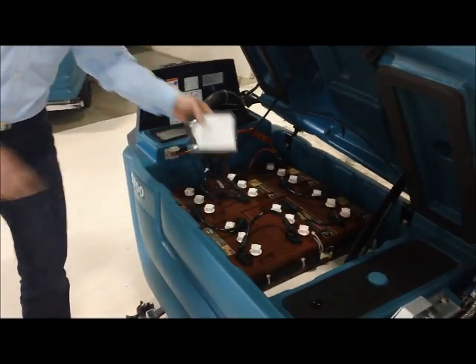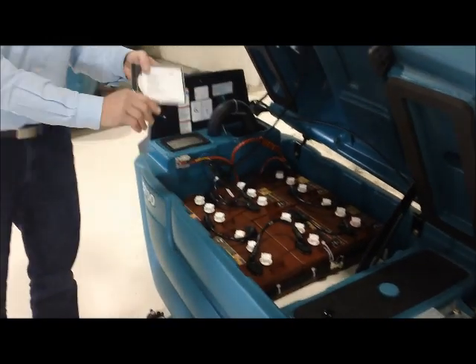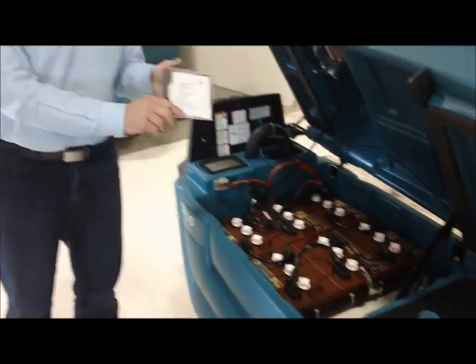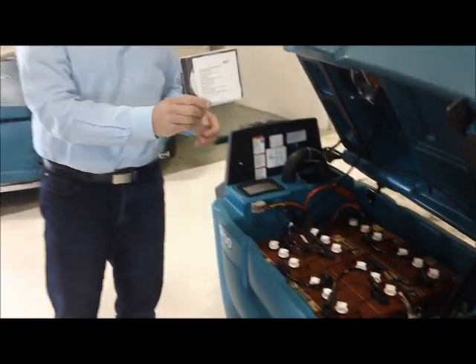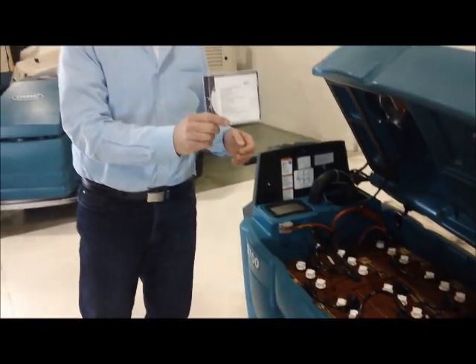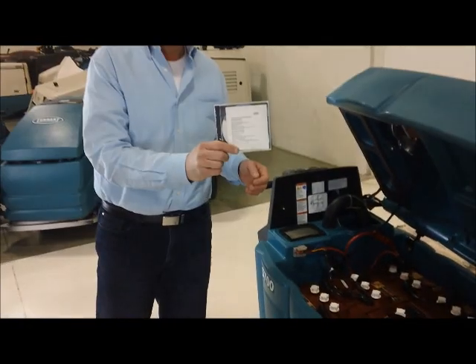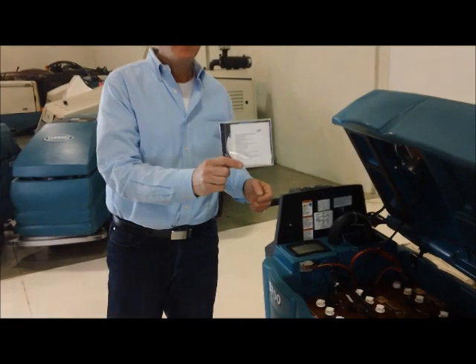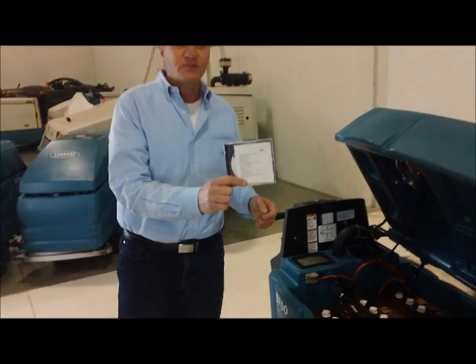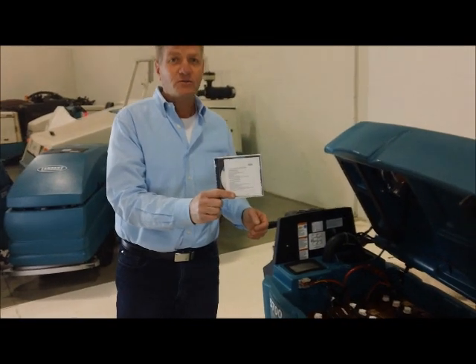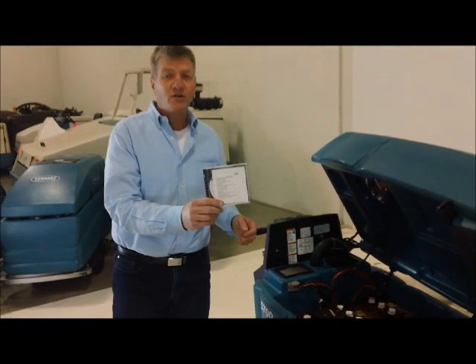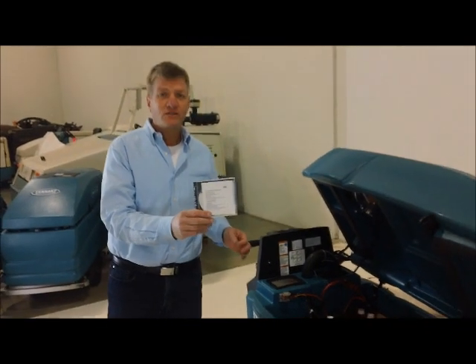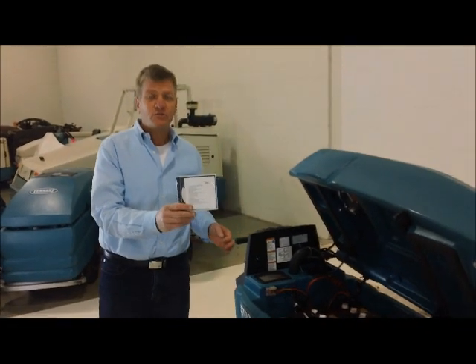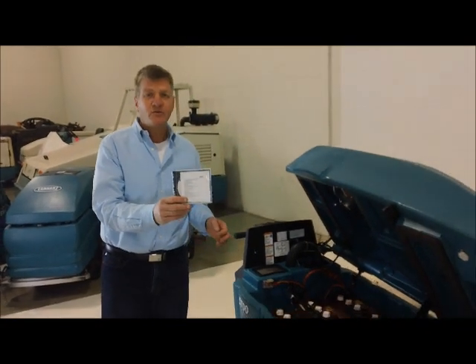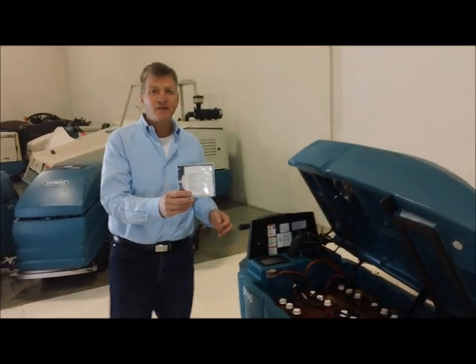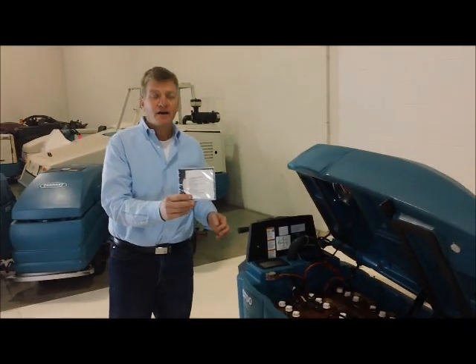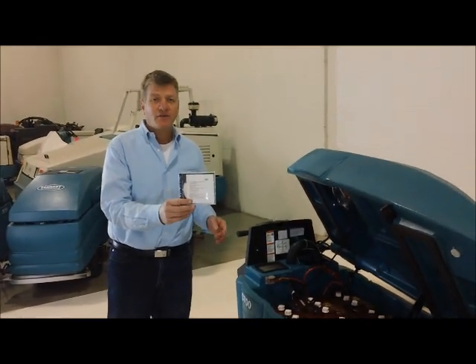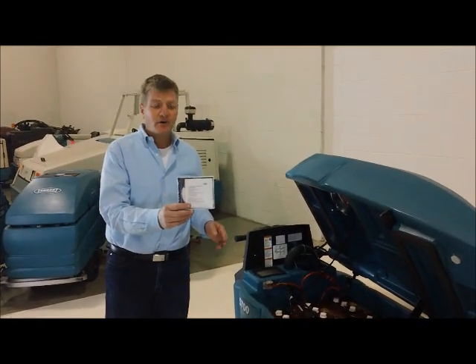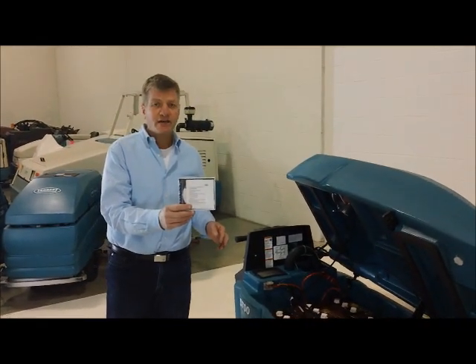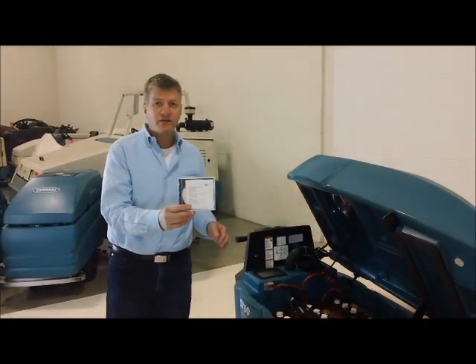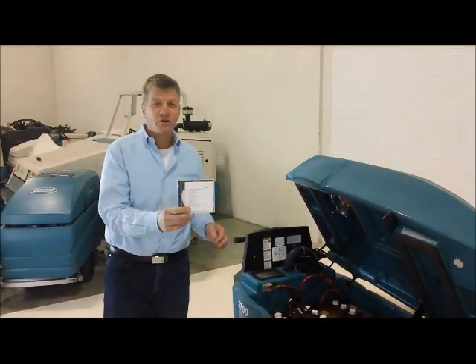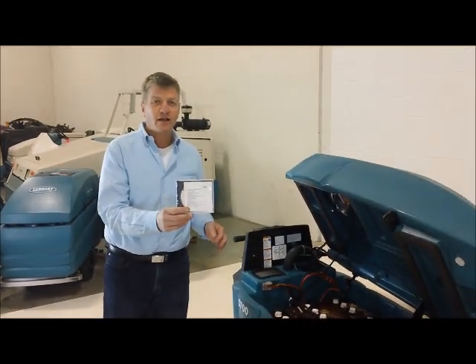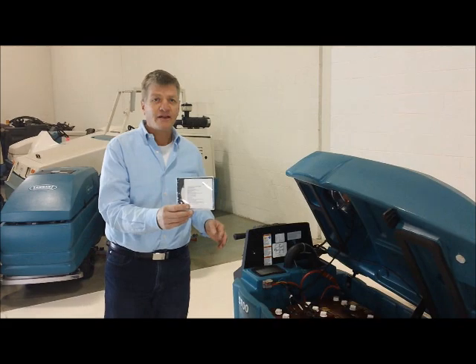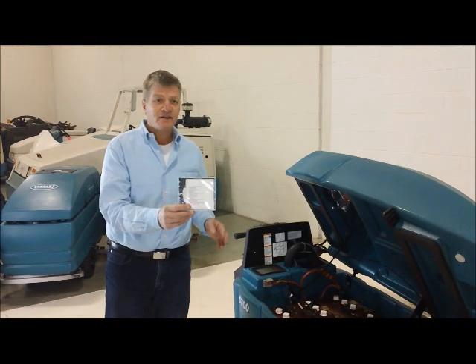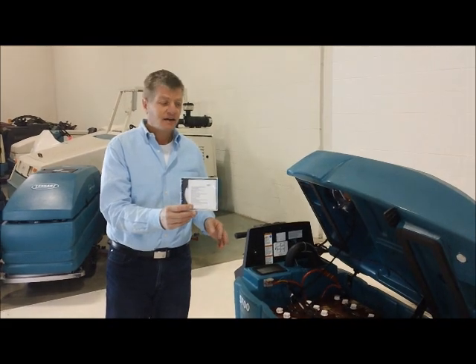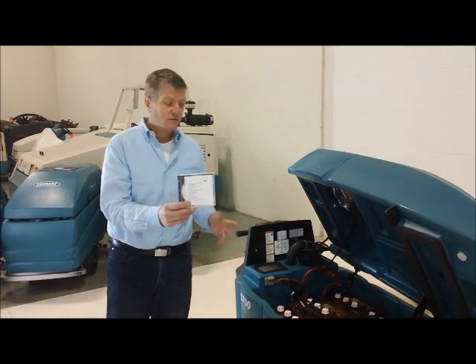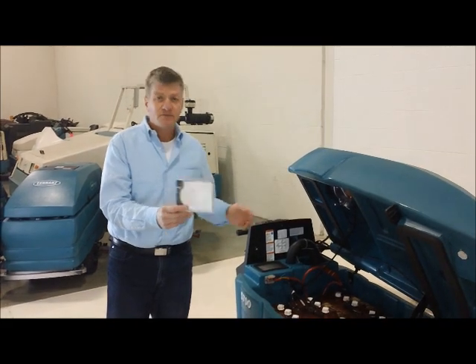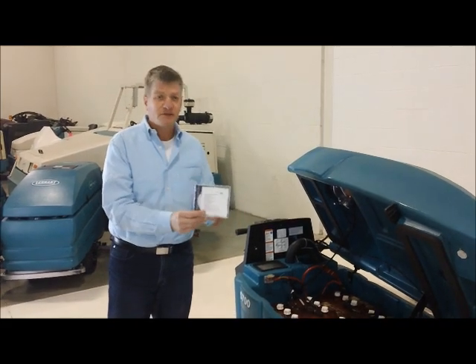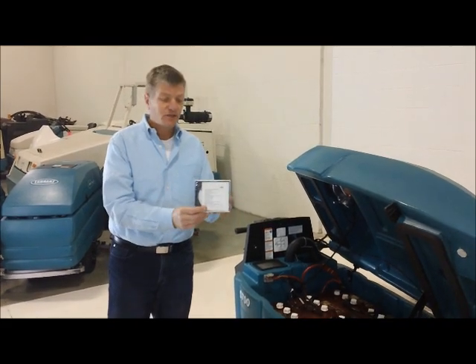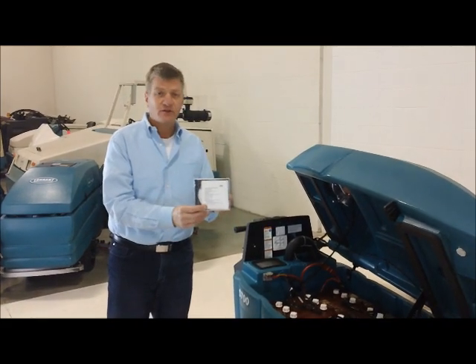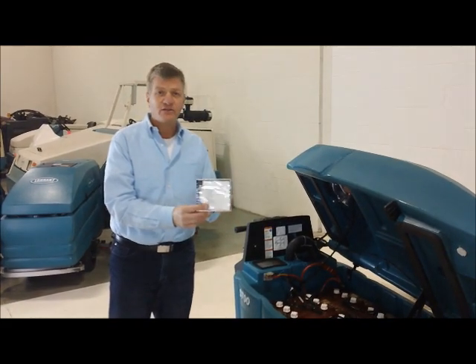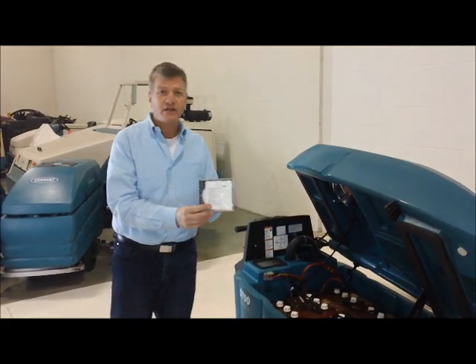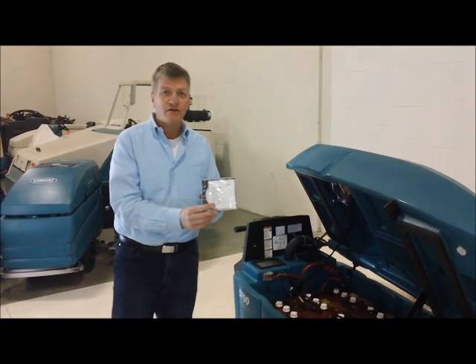With every machine we send a DVD — that's the parts manual and service manual. We also have operator training videos available online. It's a very easy machine to learn to use and take care of.